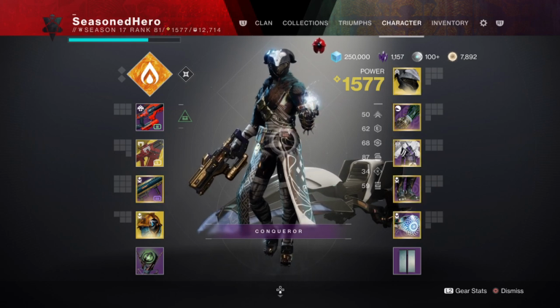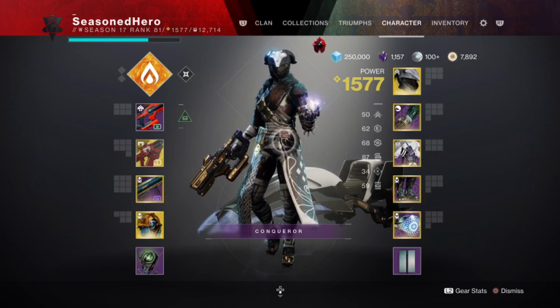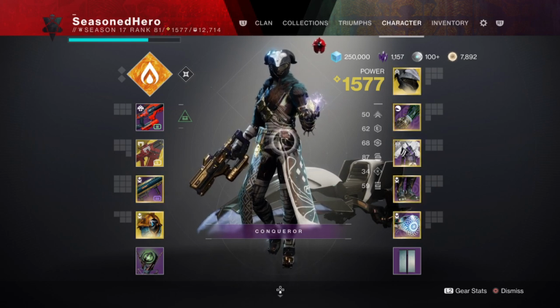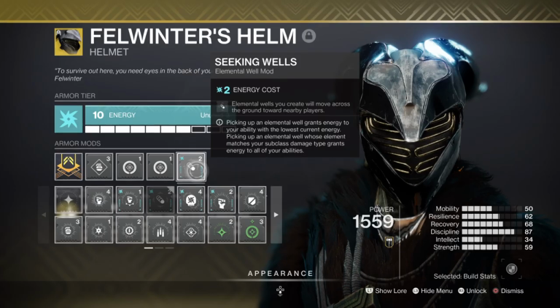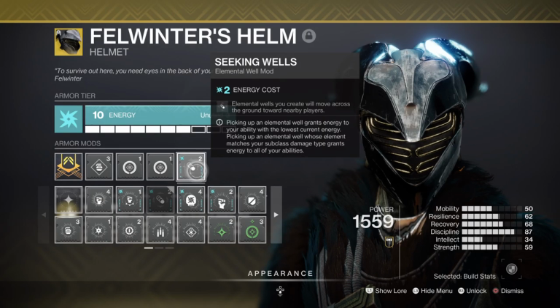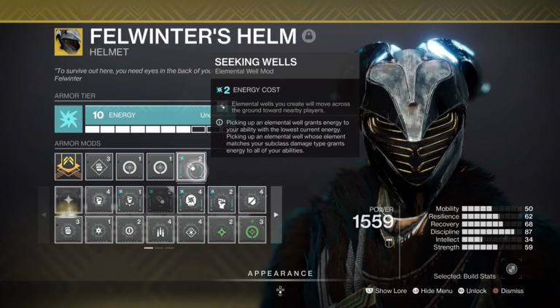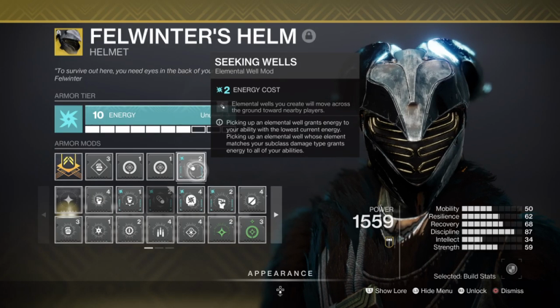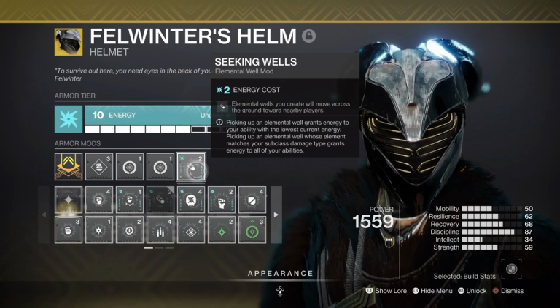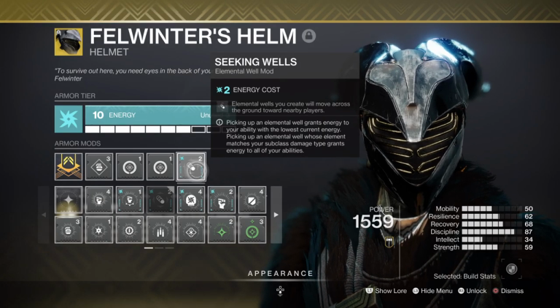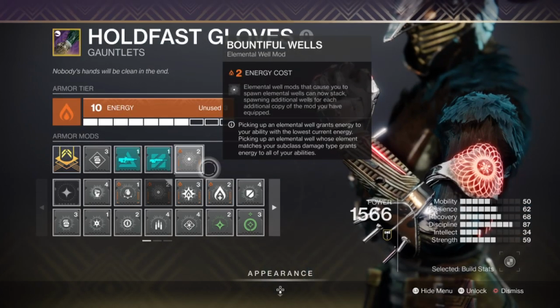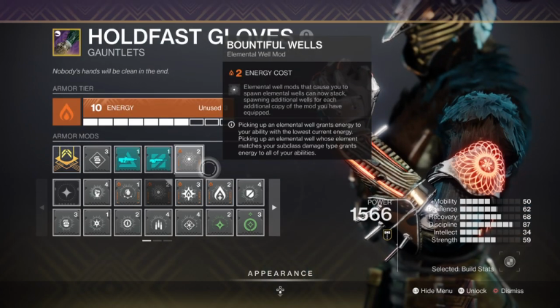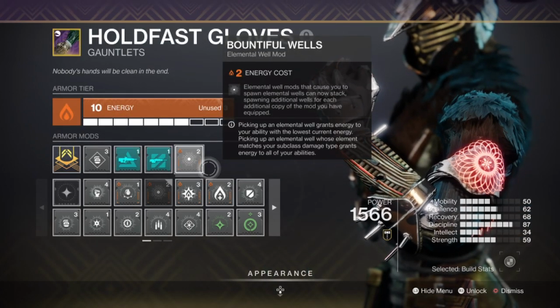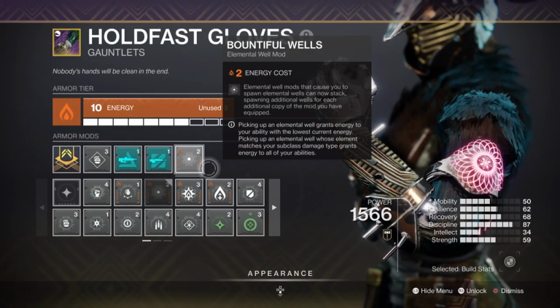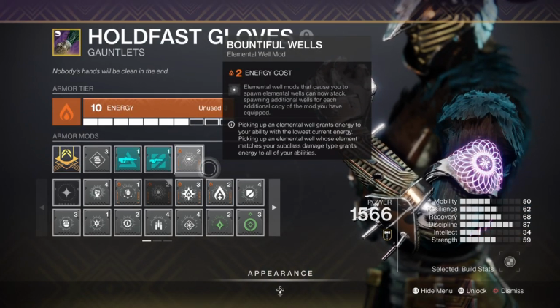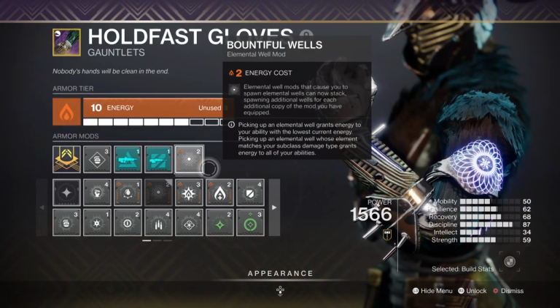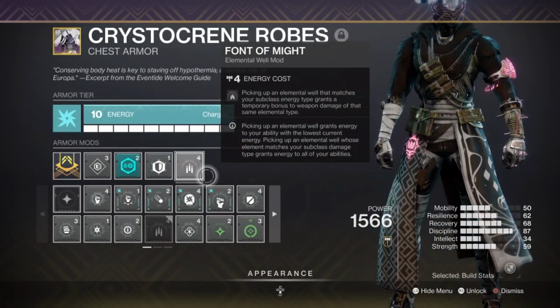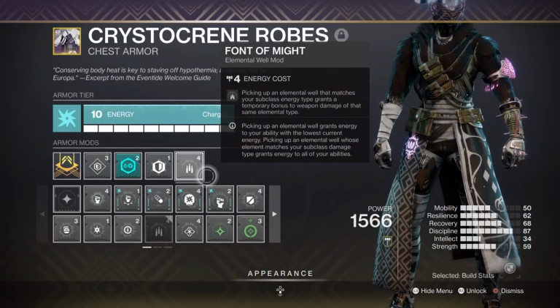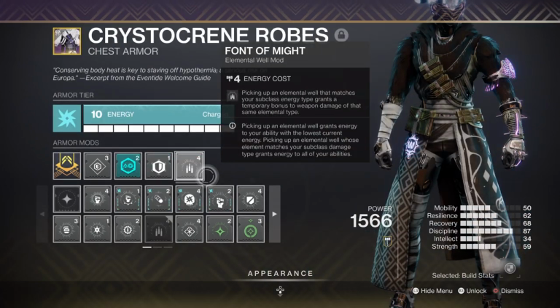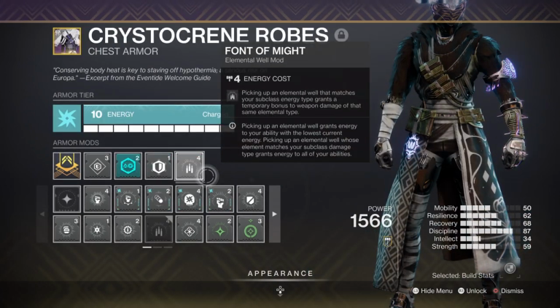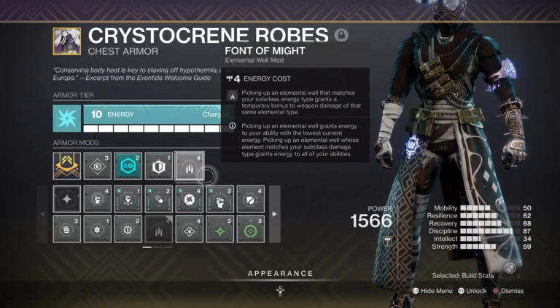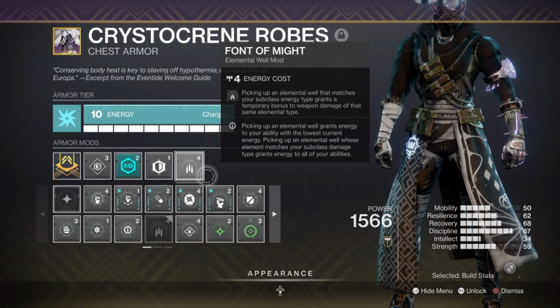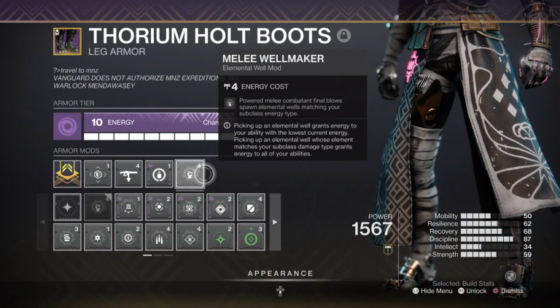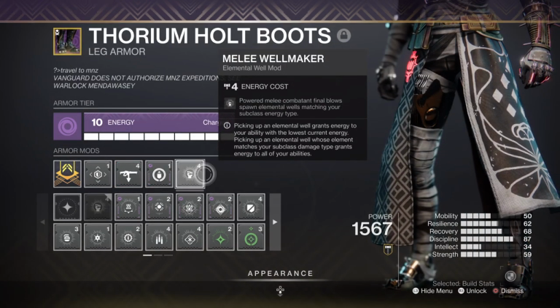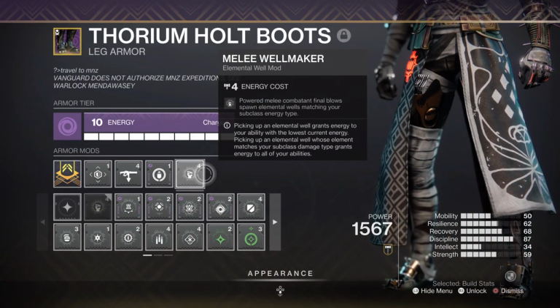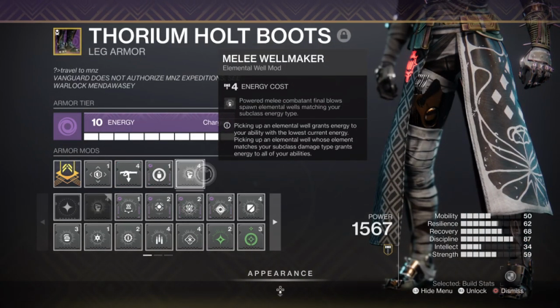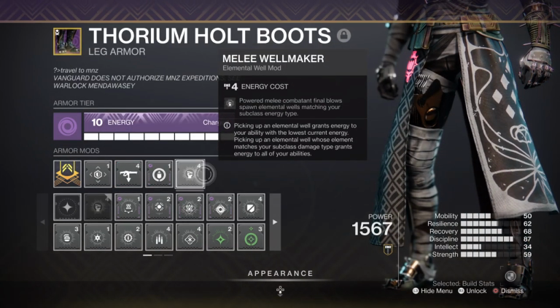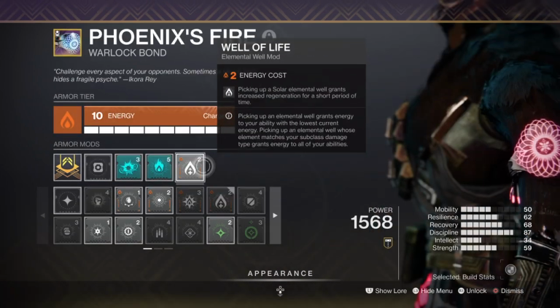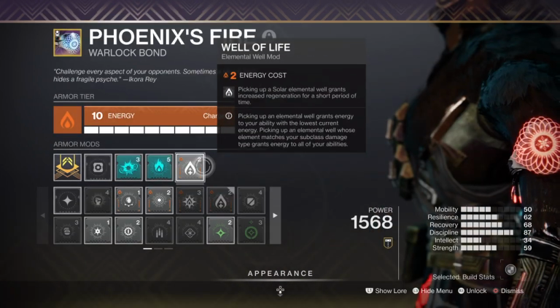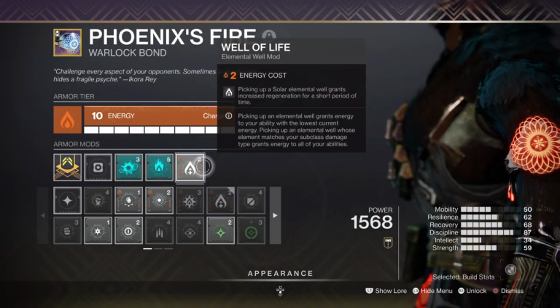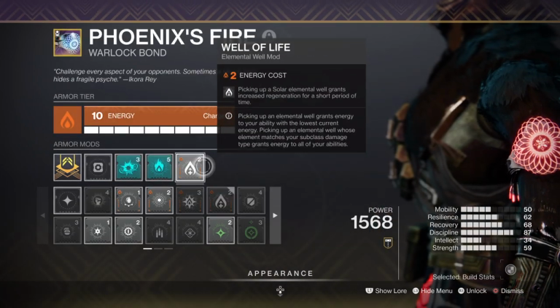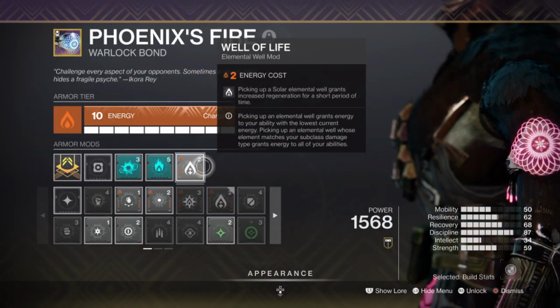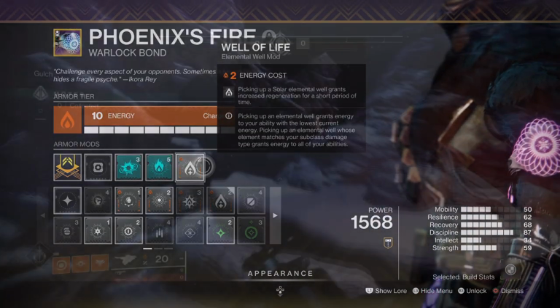For key mods, we have Seeking Wells, which allows elemental wells created to follow you. Battle for Wealth for +2 wells created. Phantom Might for a 25% solo weapon buff. Melee Wellmaker for creating wells via melee. And Well of Life for increased health regen over time.